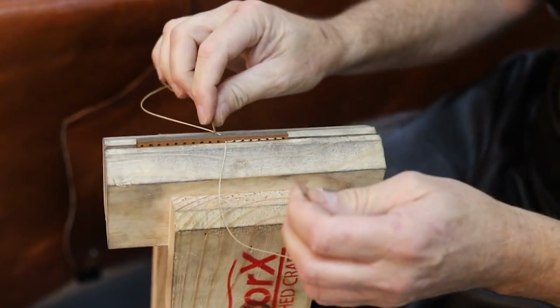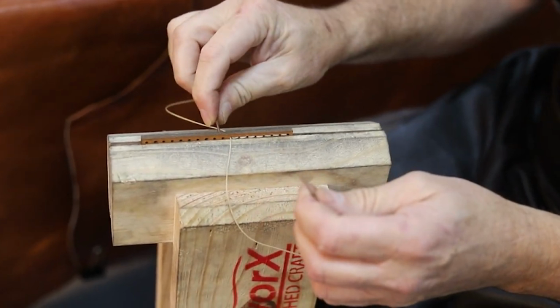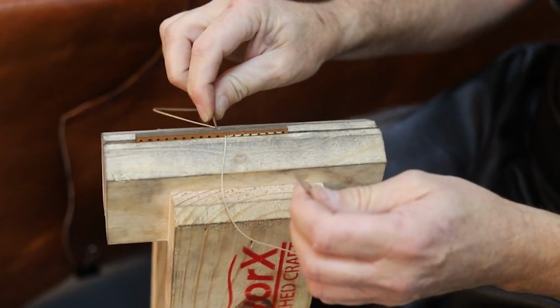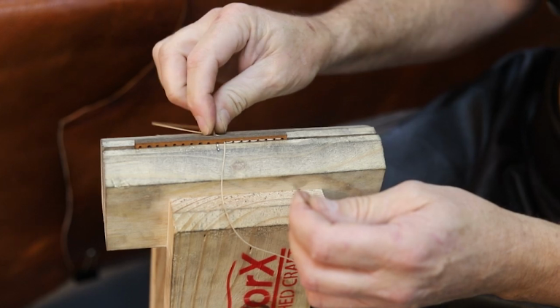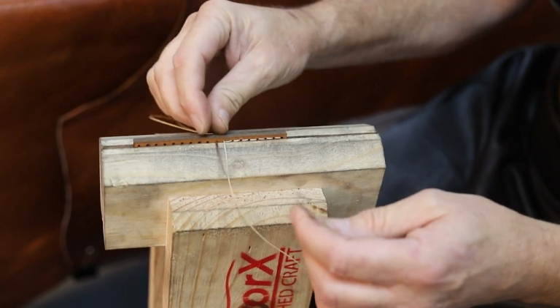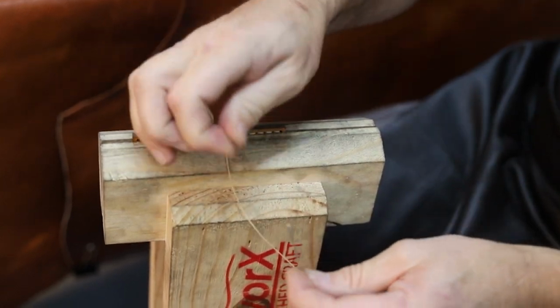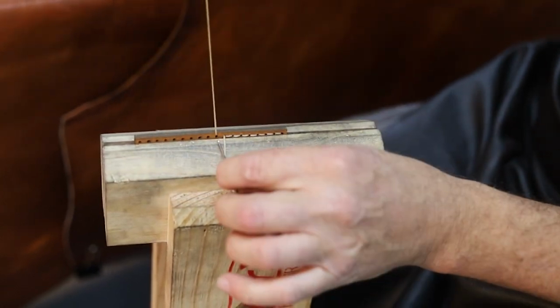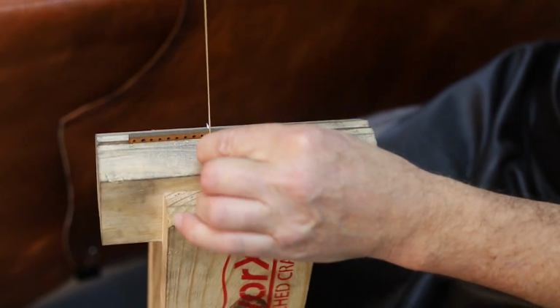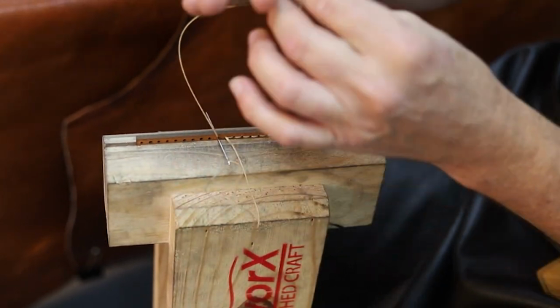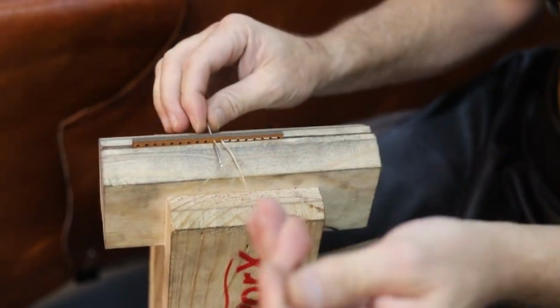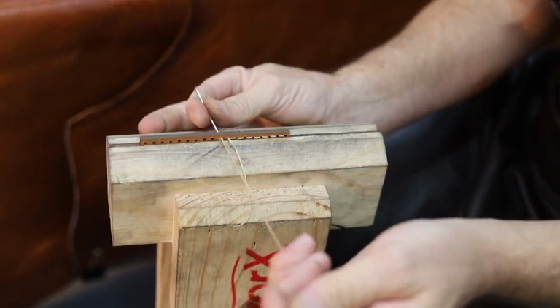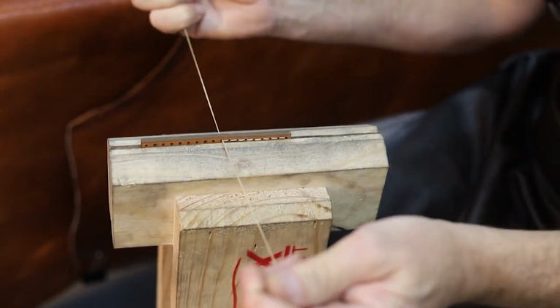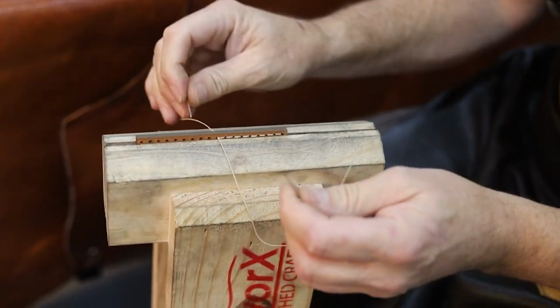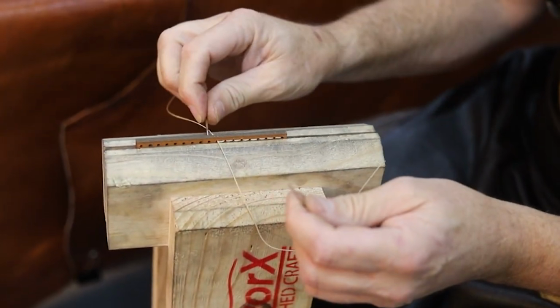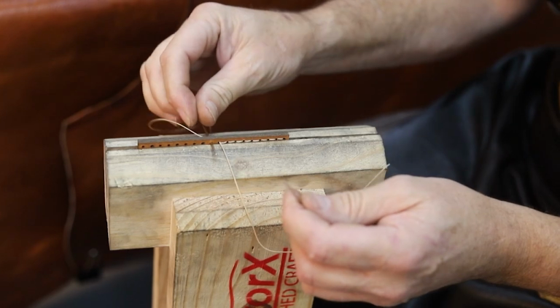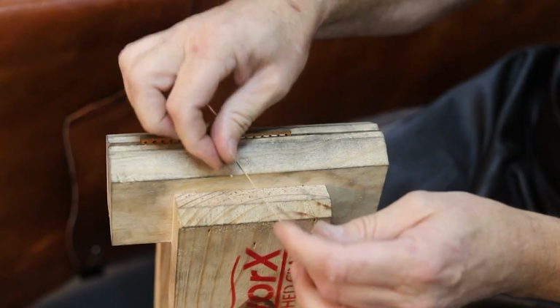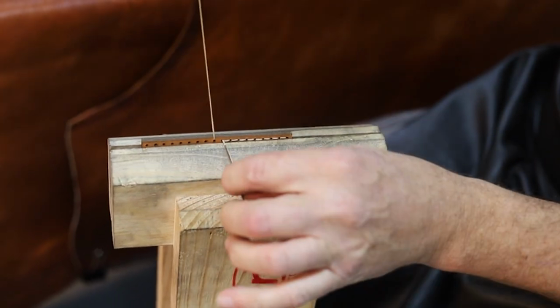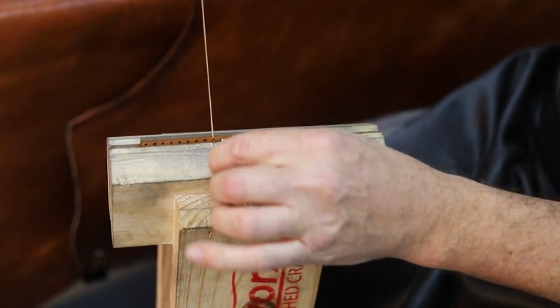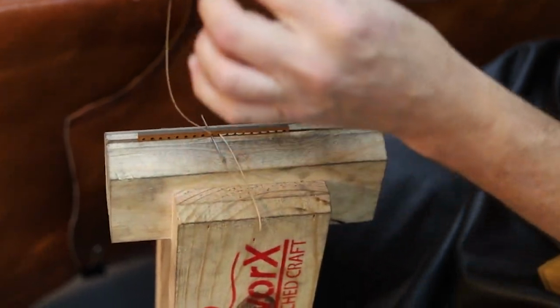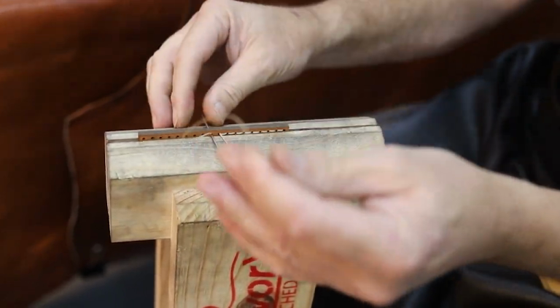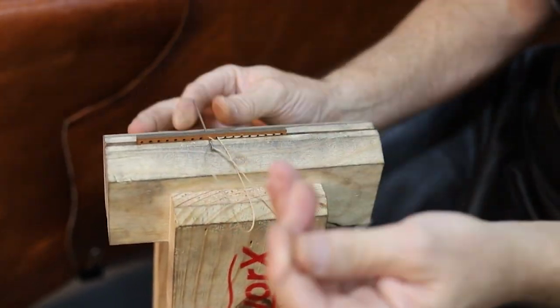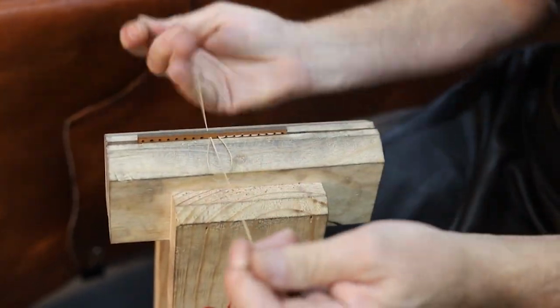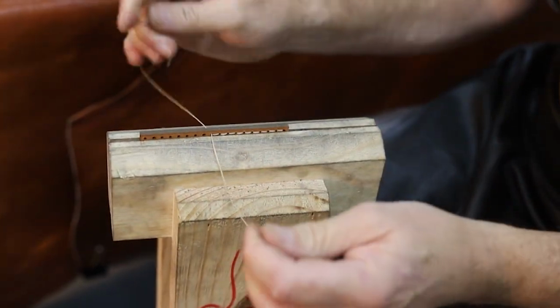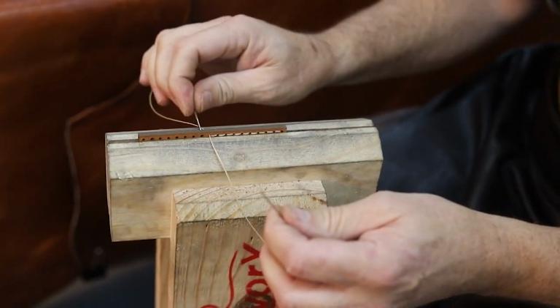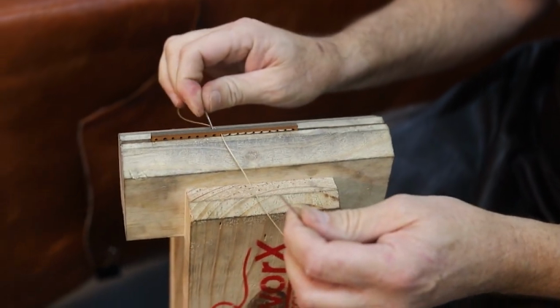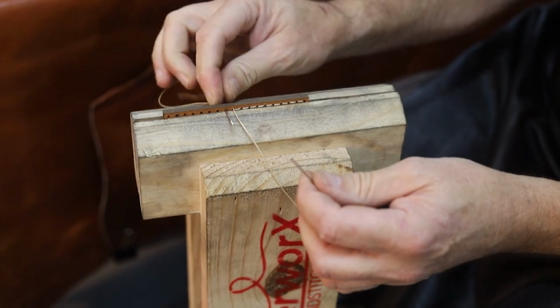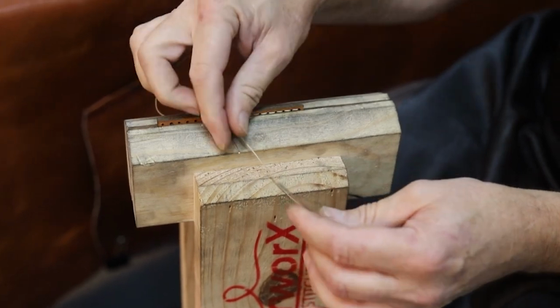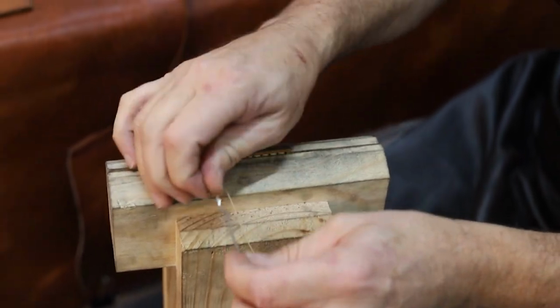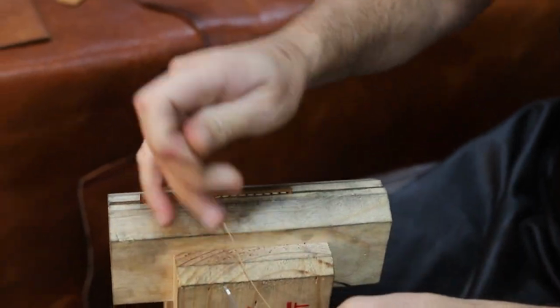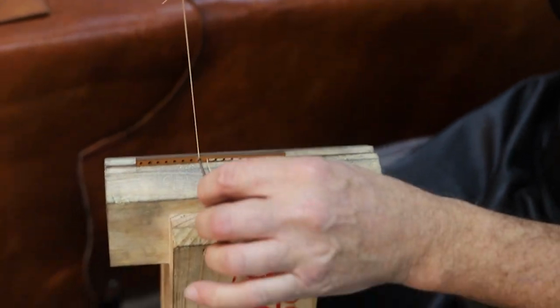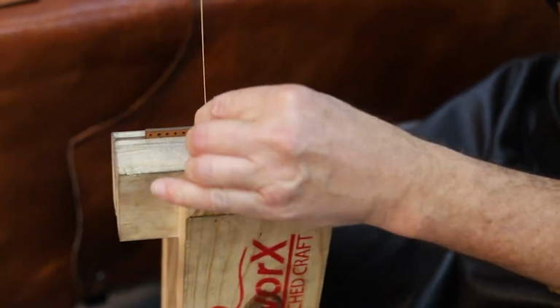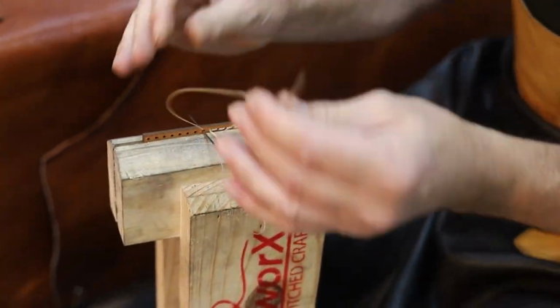You can go a little bit quicker about it as well. Inside a pony, once you're flying, you should be able to do around about 20 stitches per minute. If I was doing this on my lap, I'd be lucky to get five stitches per minute. So you can see the pony does make things a lot quicker.